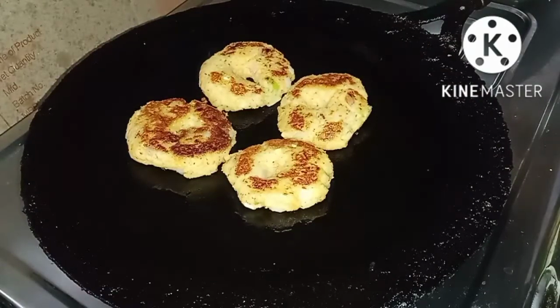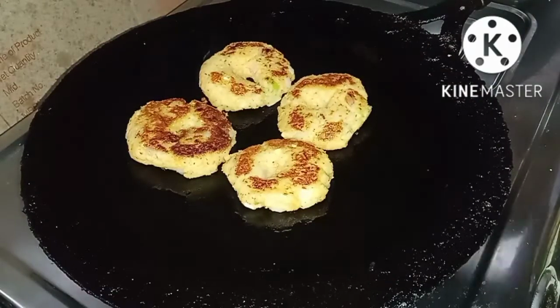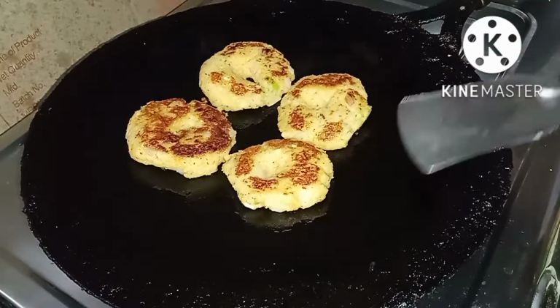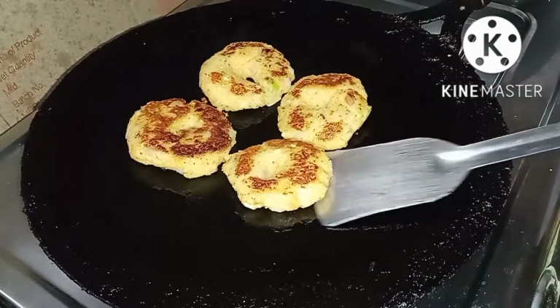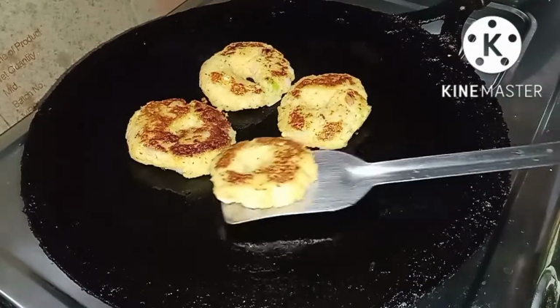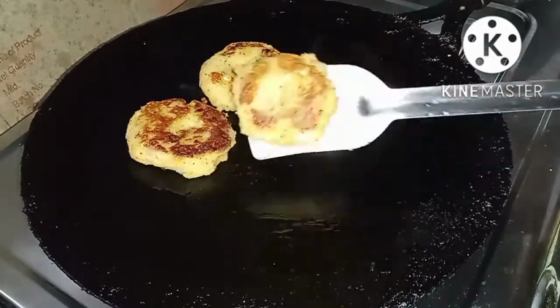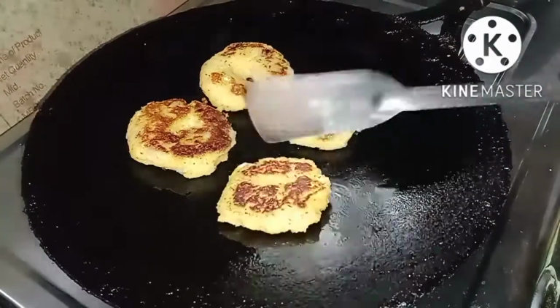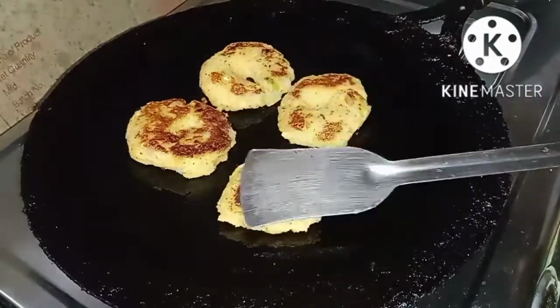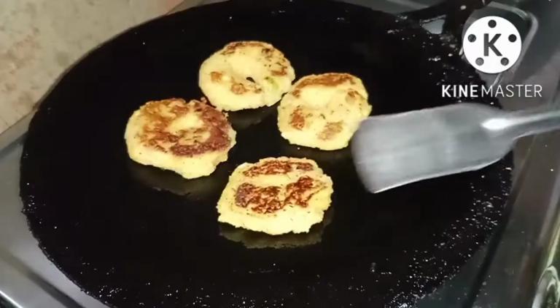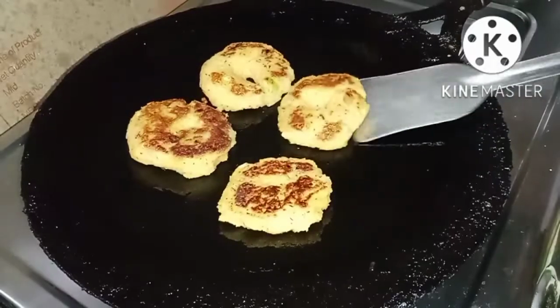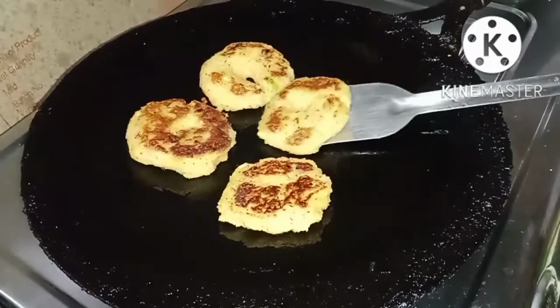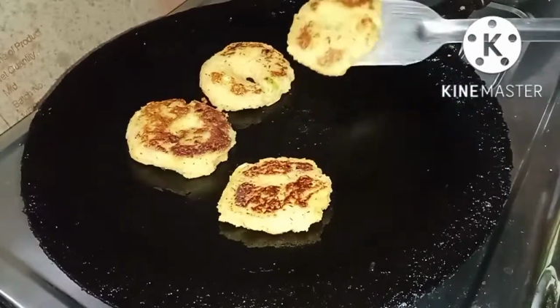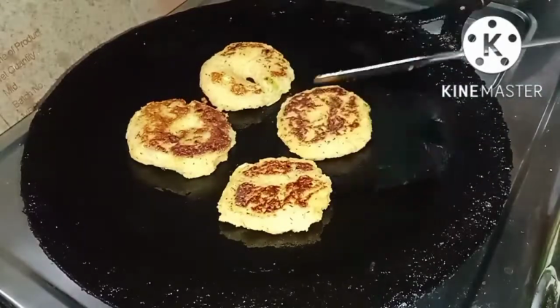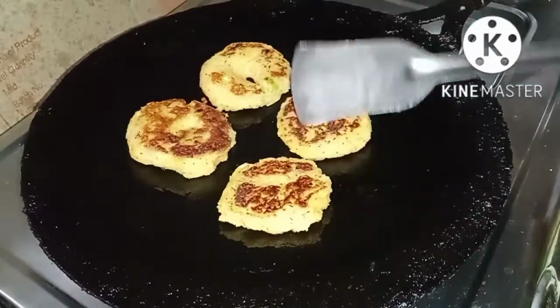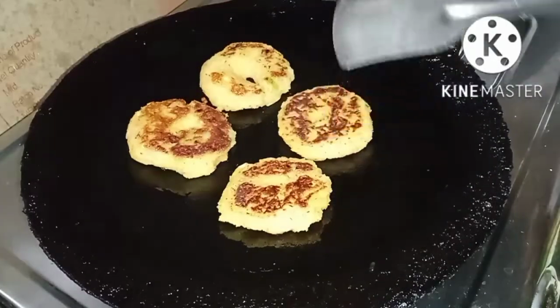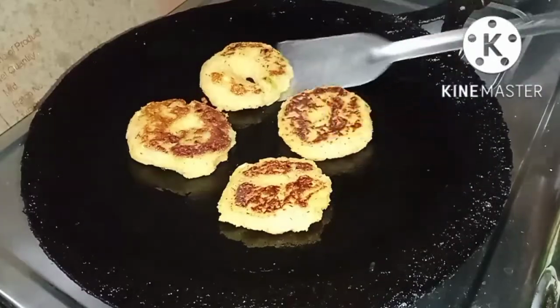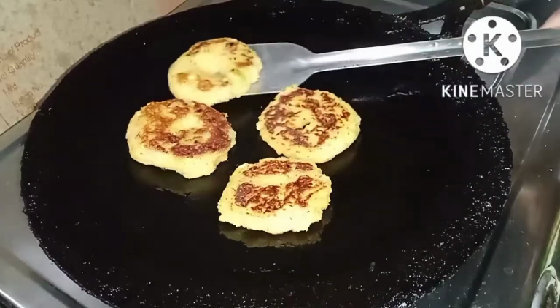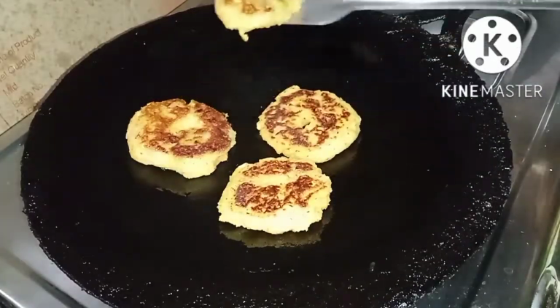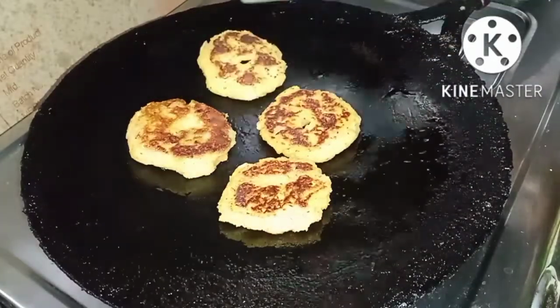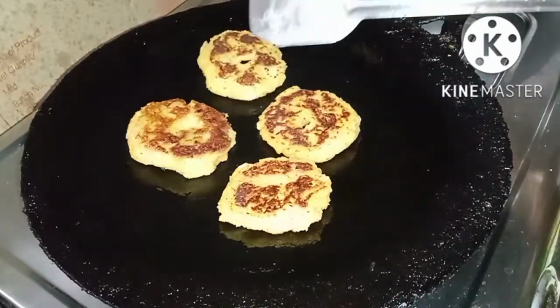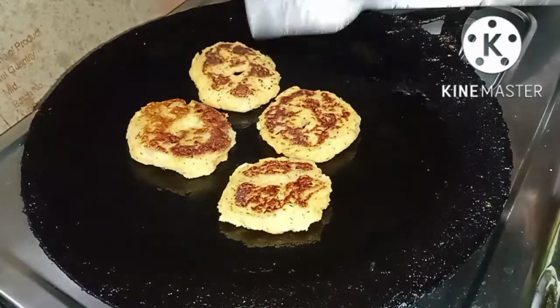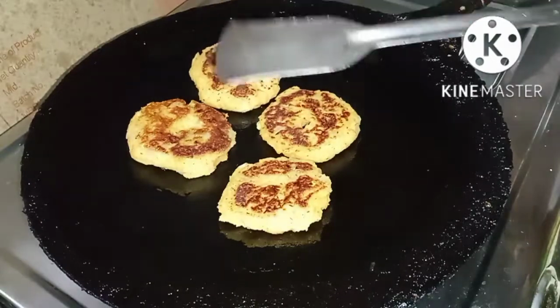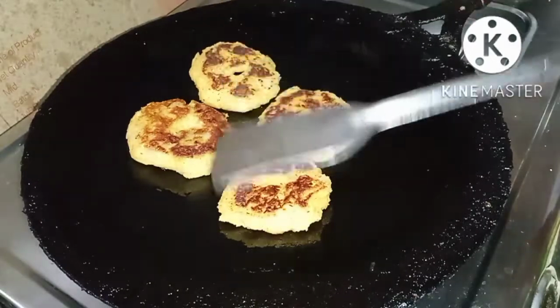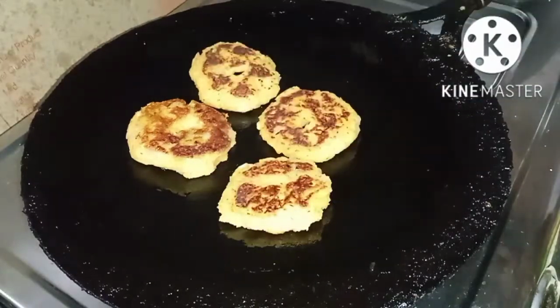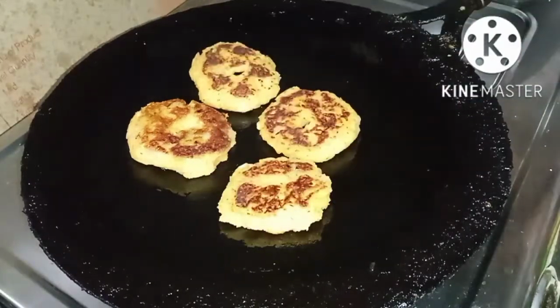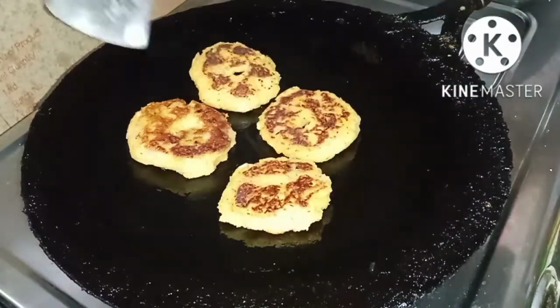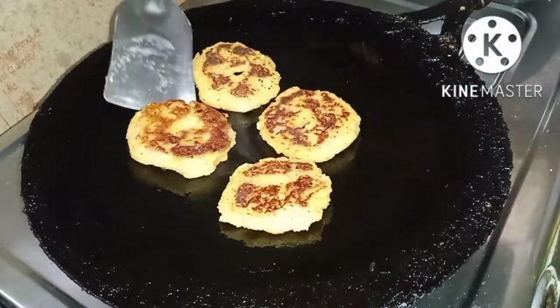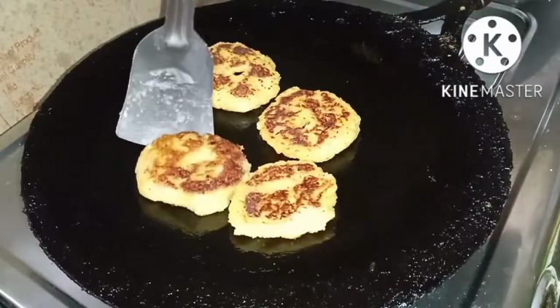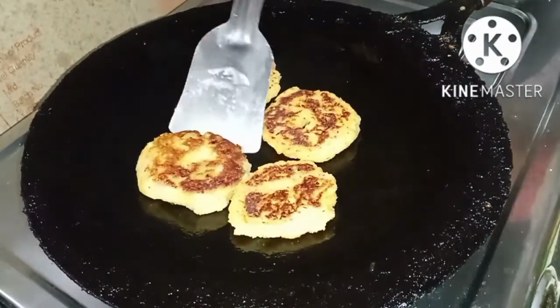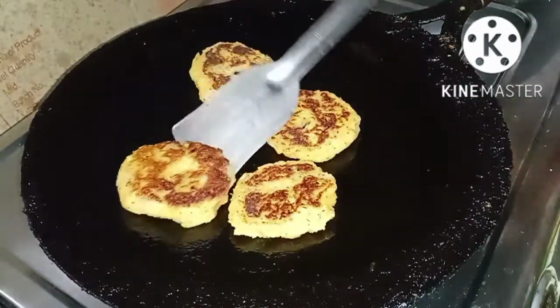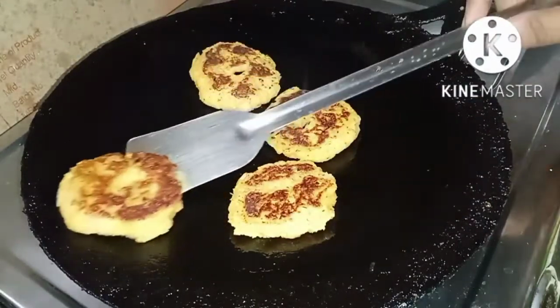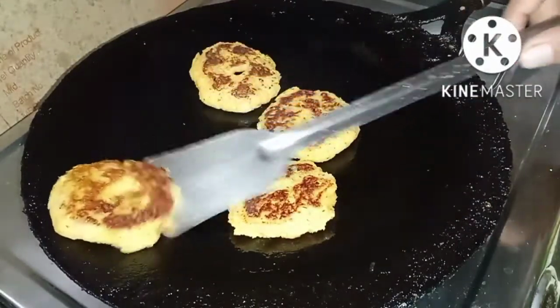We are going to cook for 1-2 minutes. The time is done. I am going to eat a crispy result.